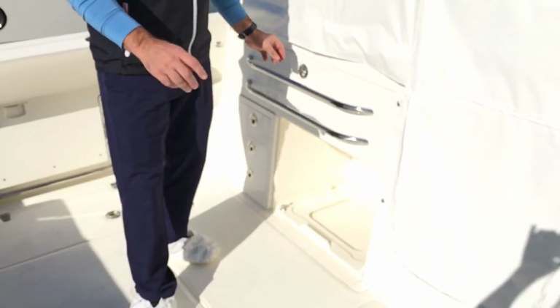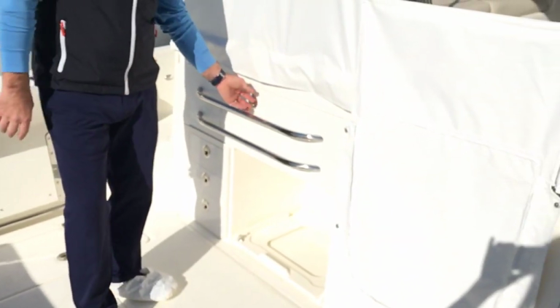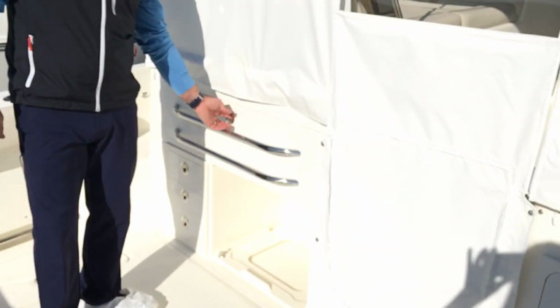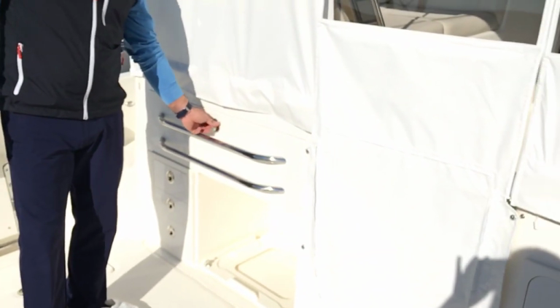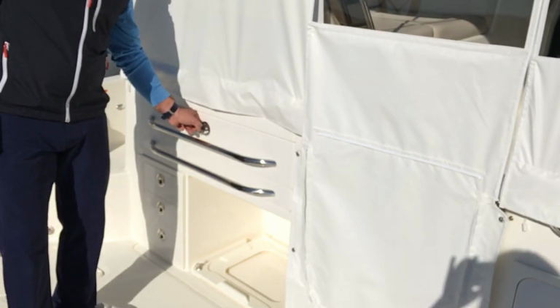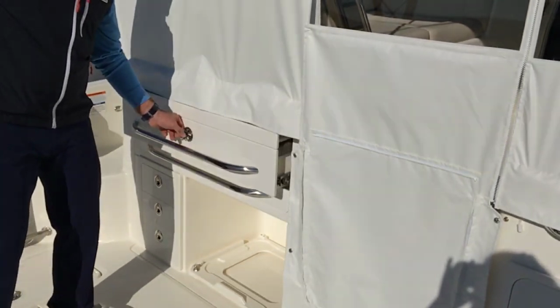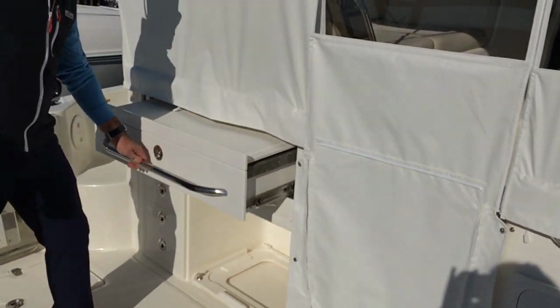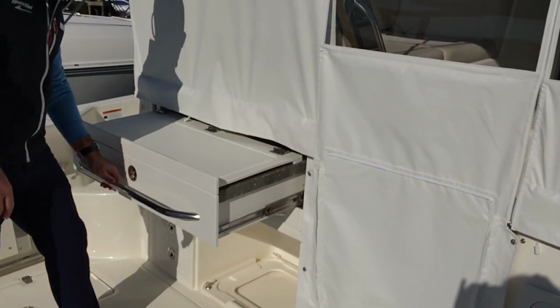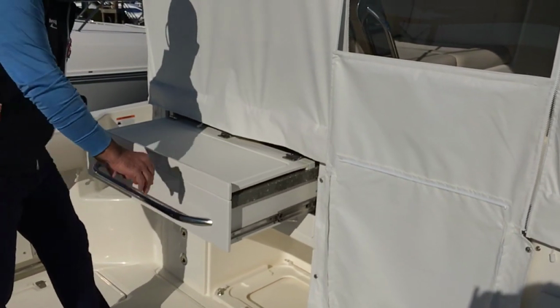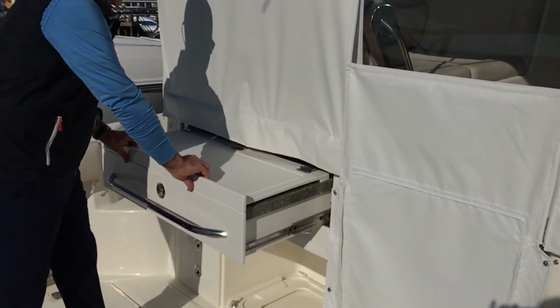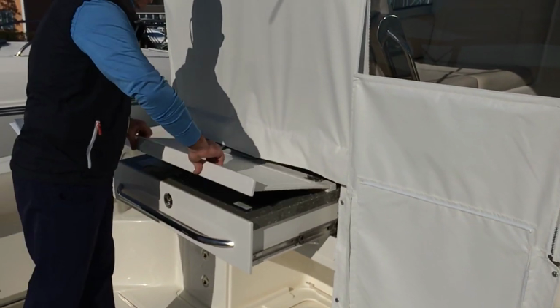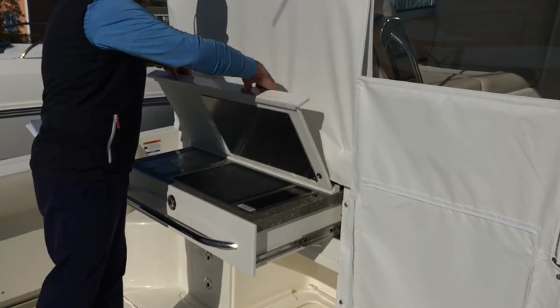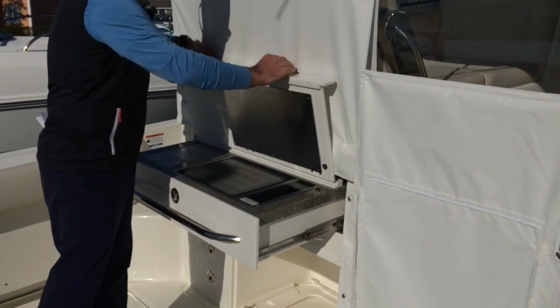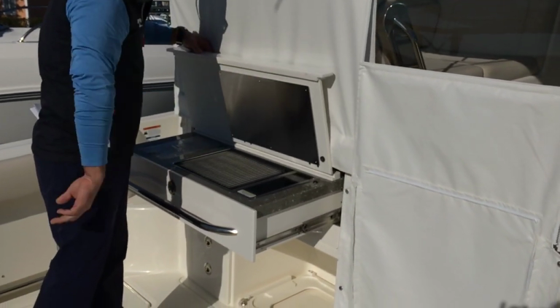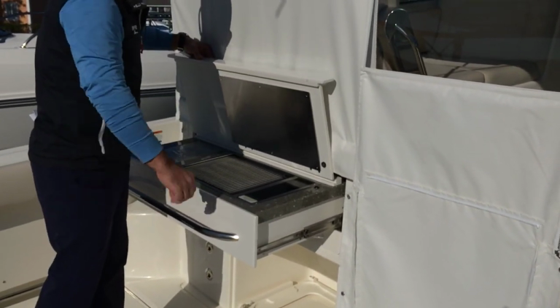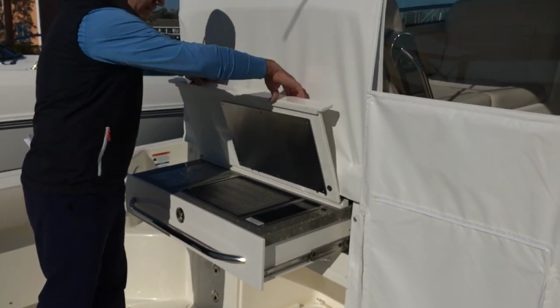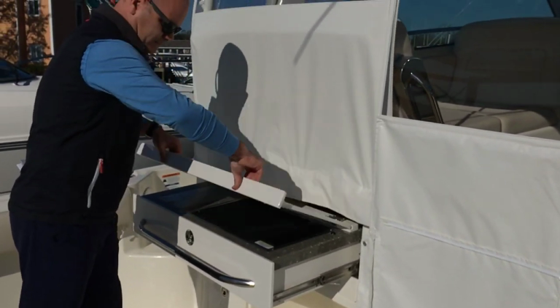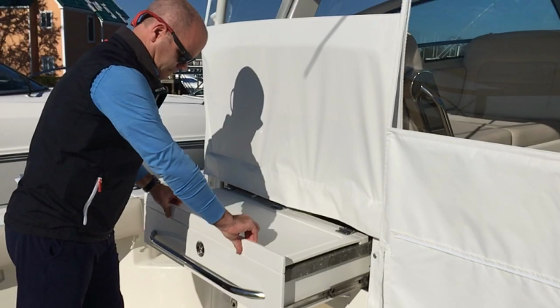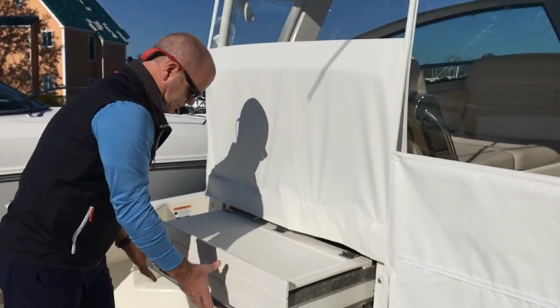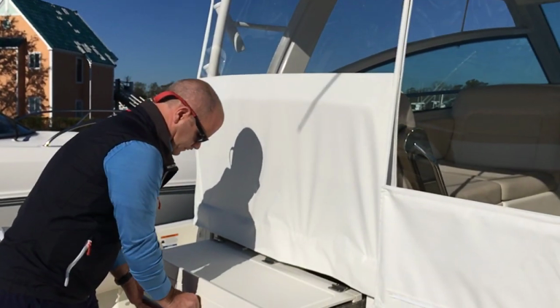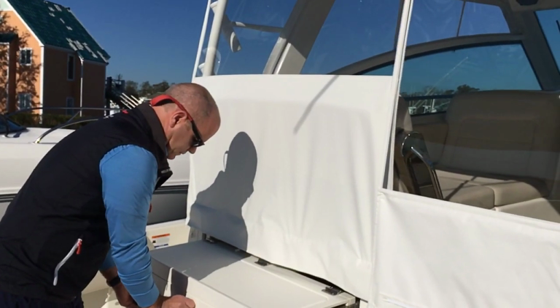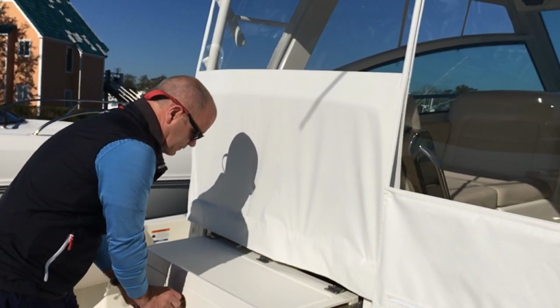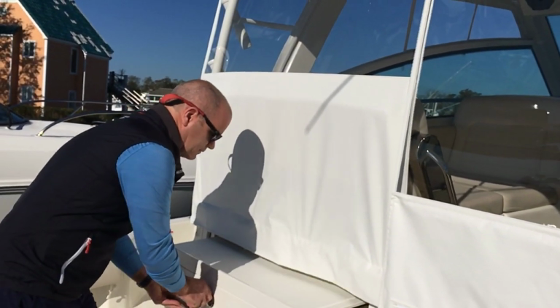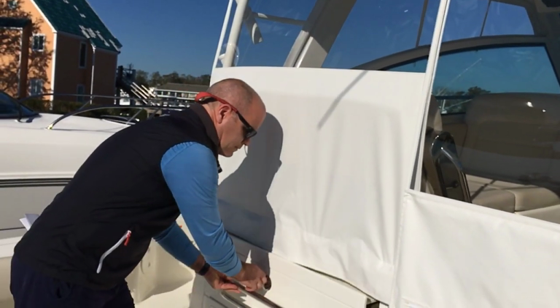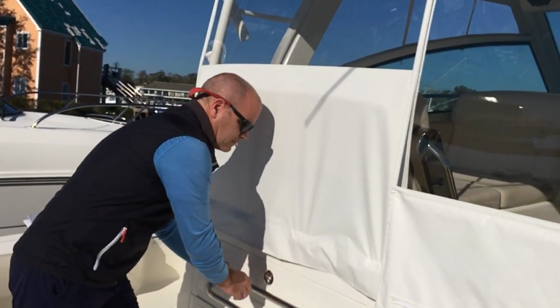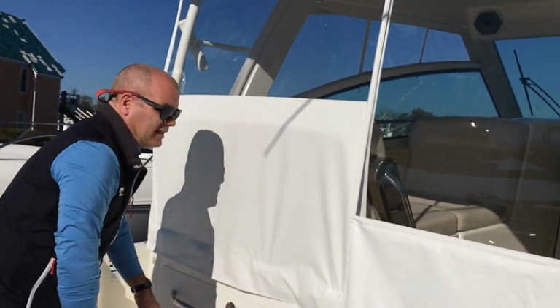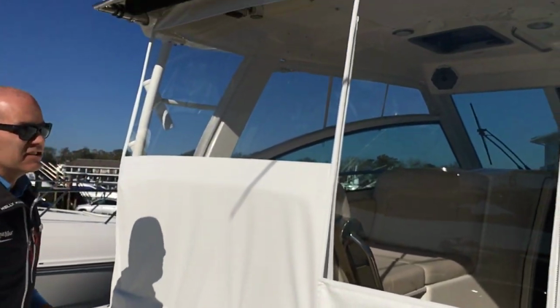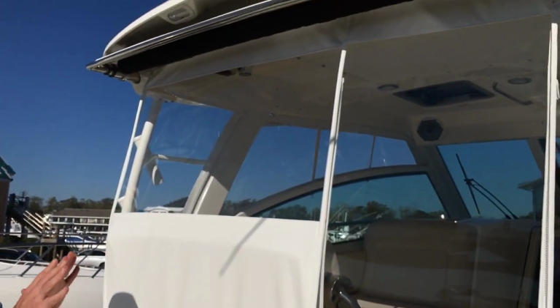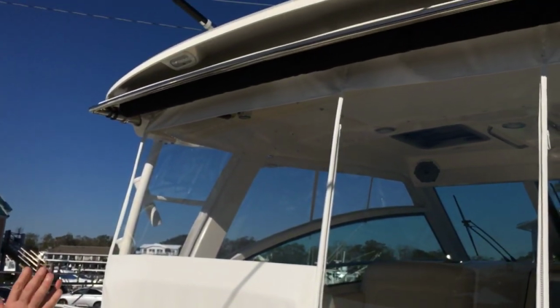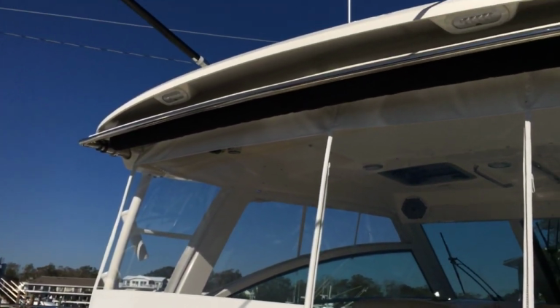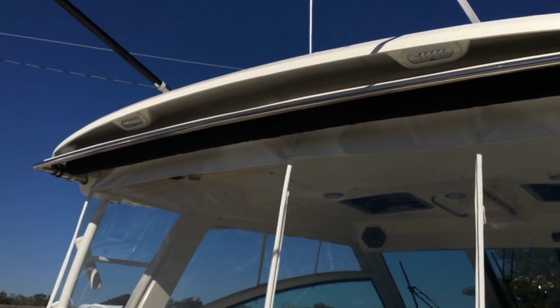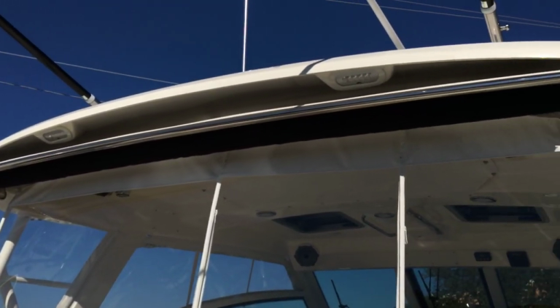This boat is equipped with the electric grill feature. As you can see, this boat is also equipped with the storm curtains.